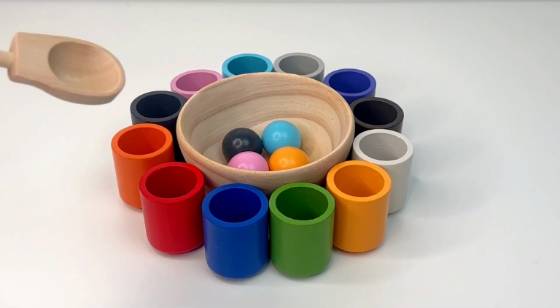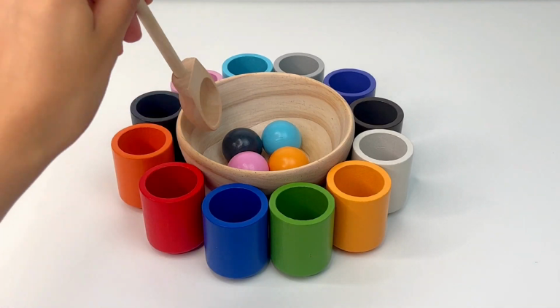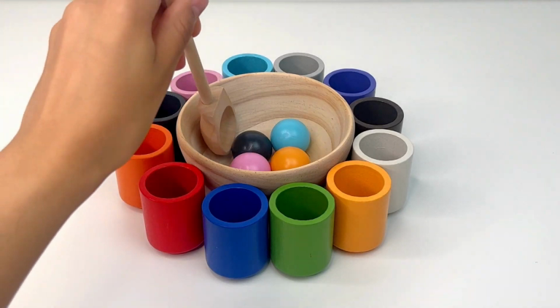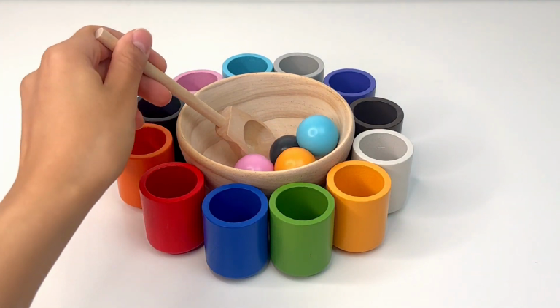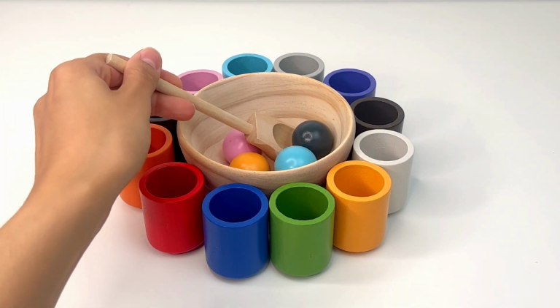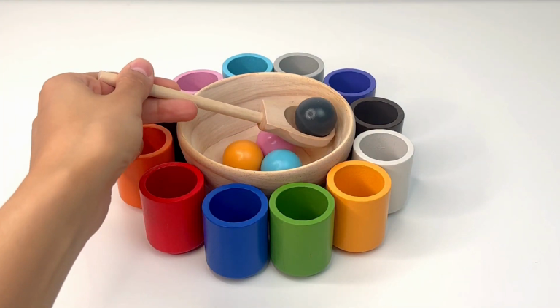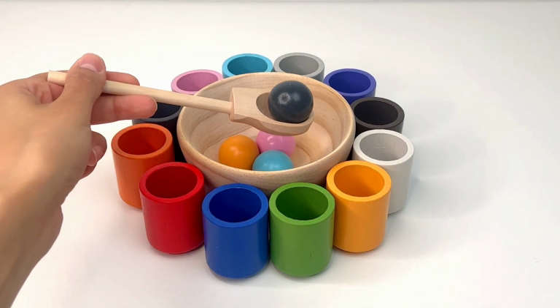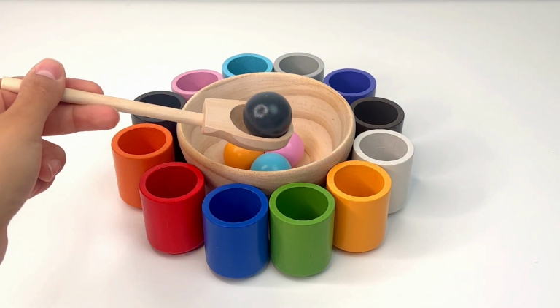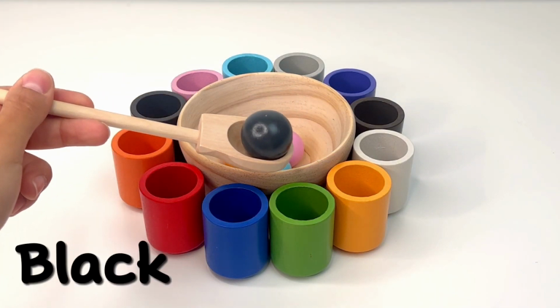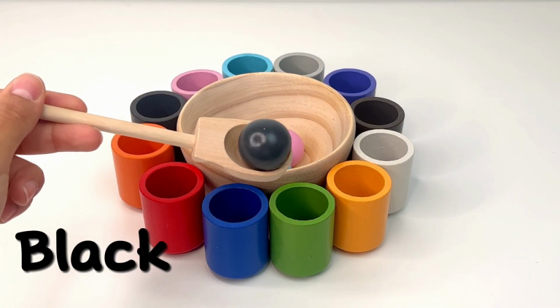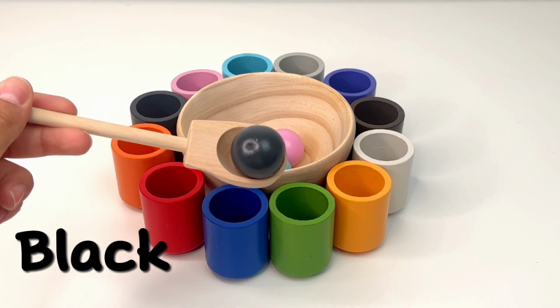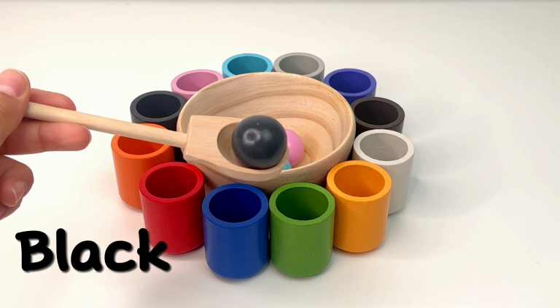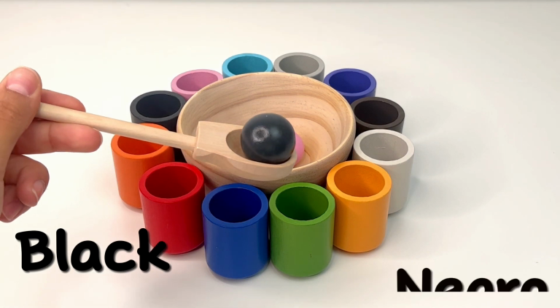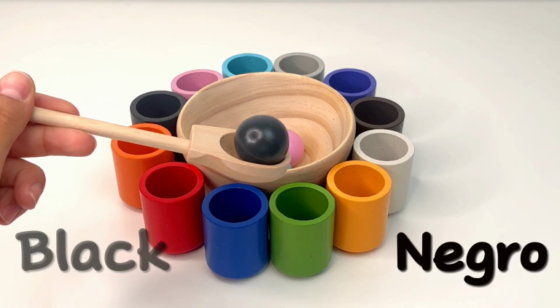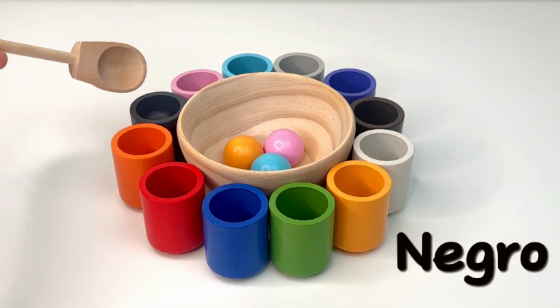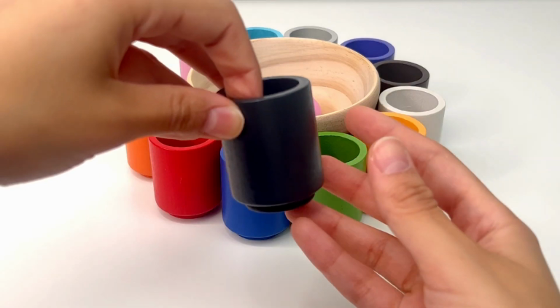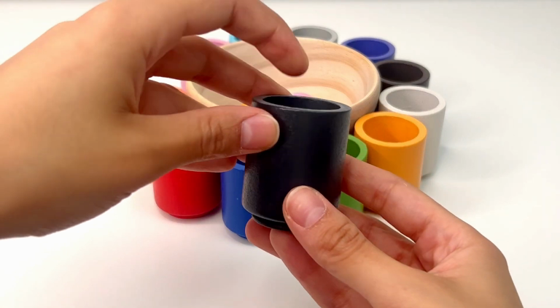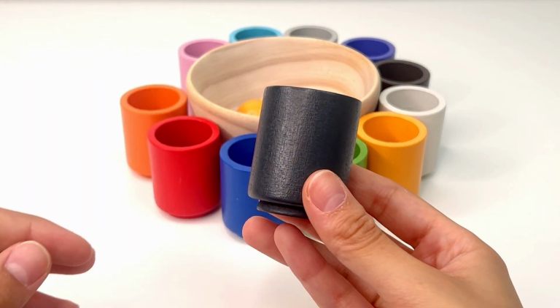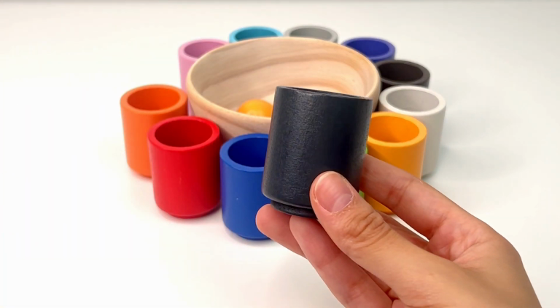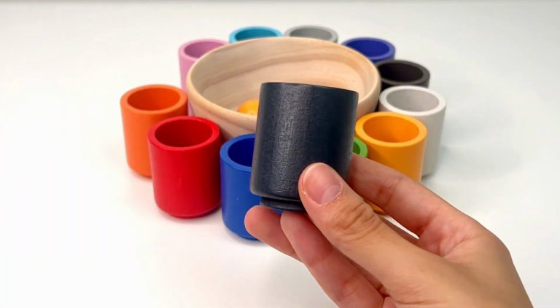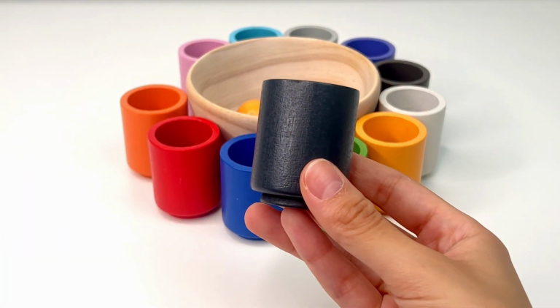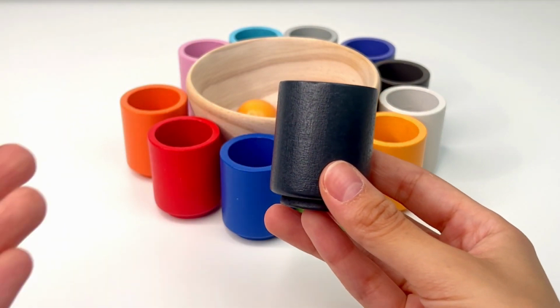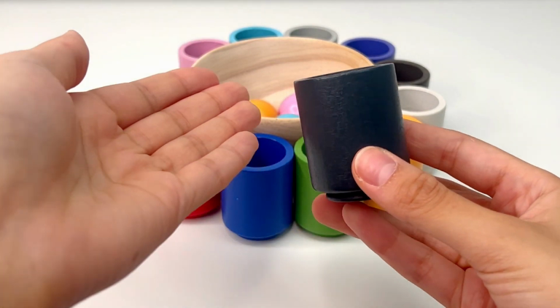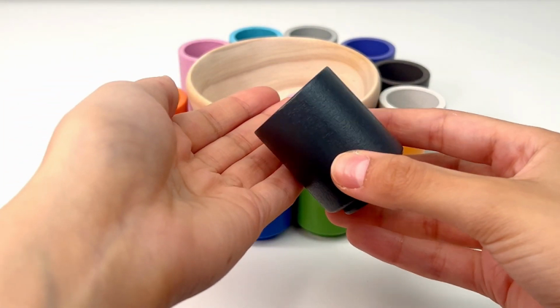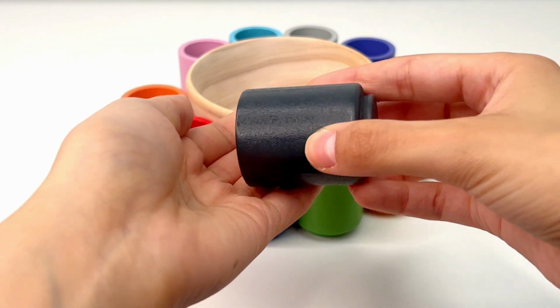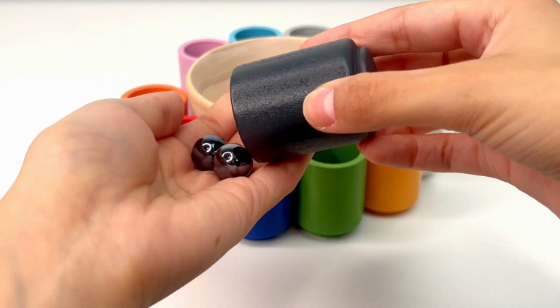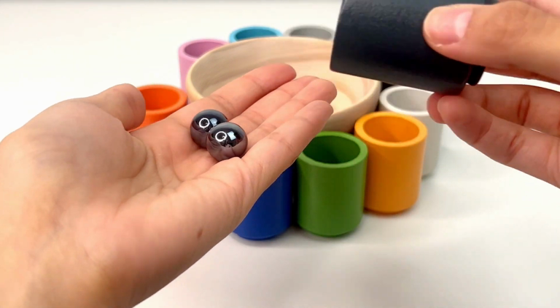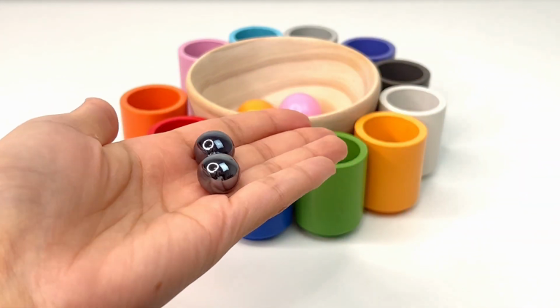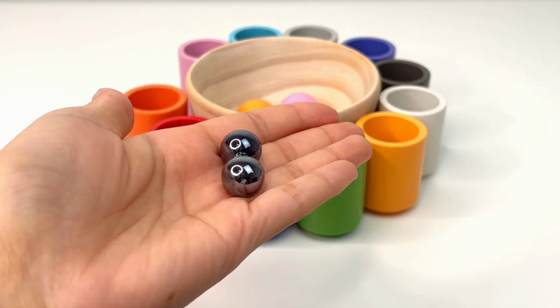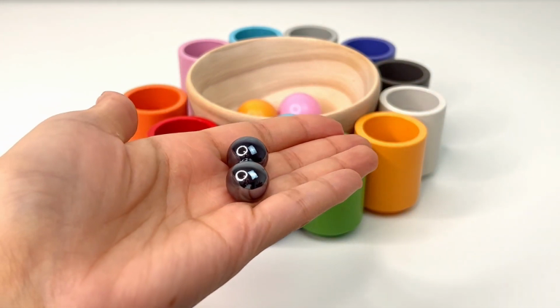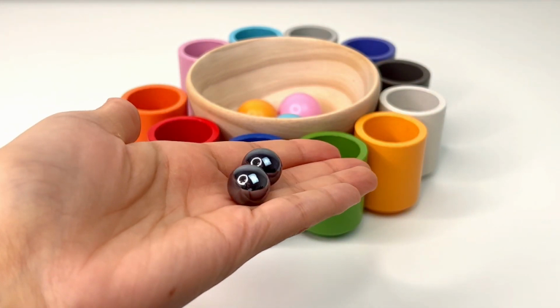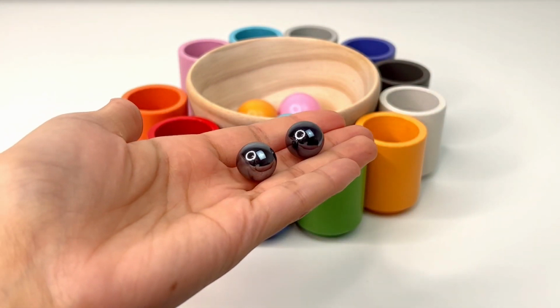Let's get our next ball. This is black, or 'negro.' I wonder what's inside our black cup. These are two small black marbles.